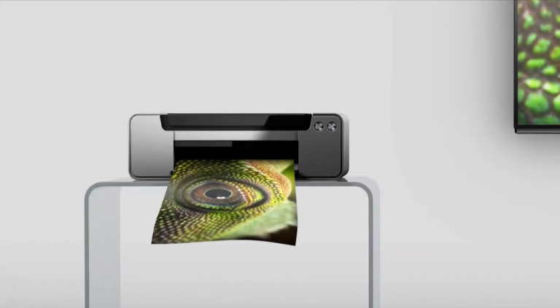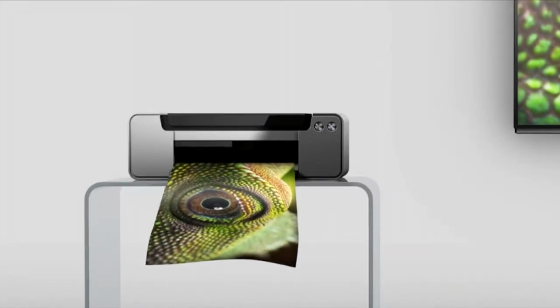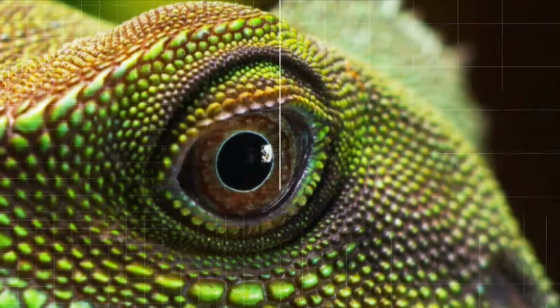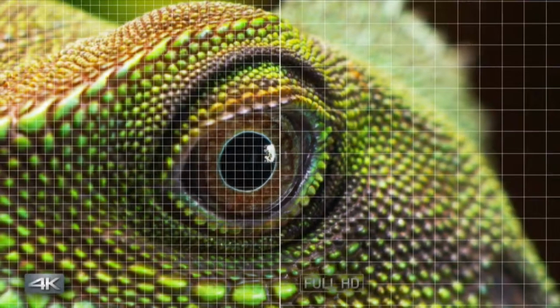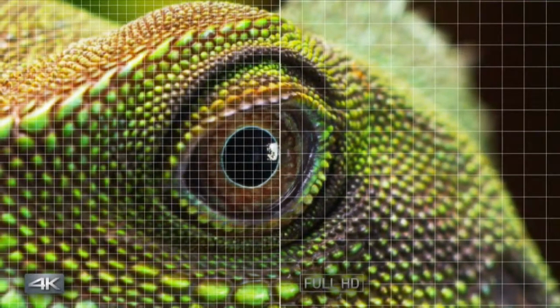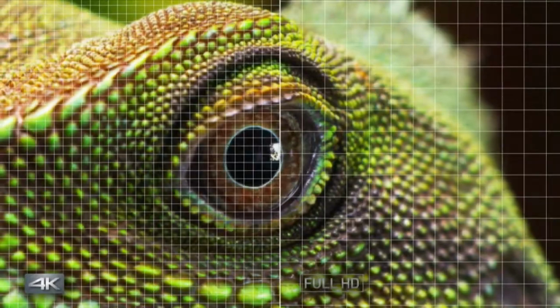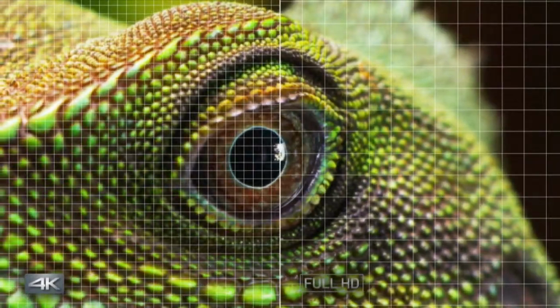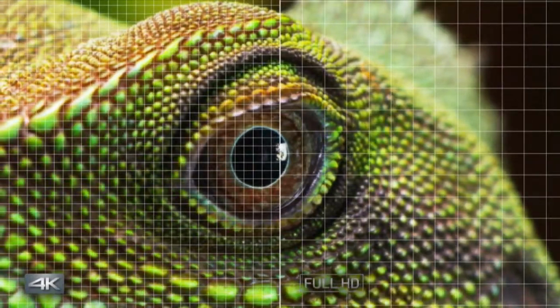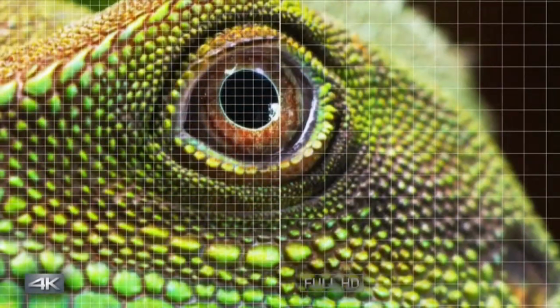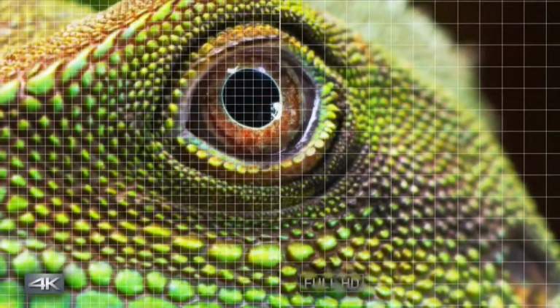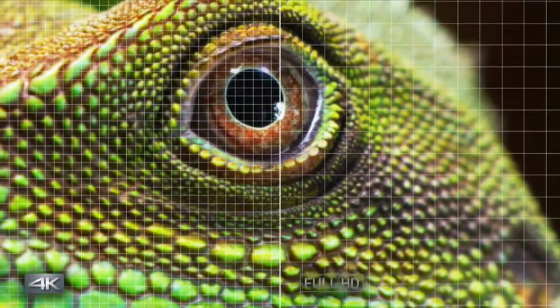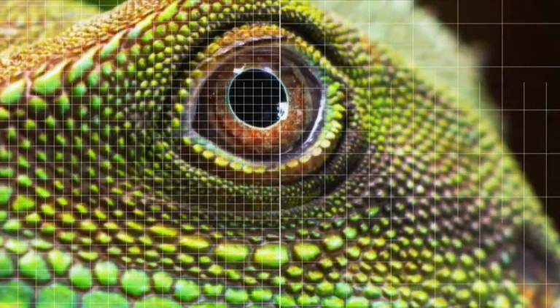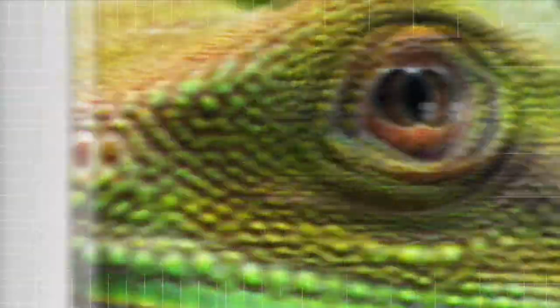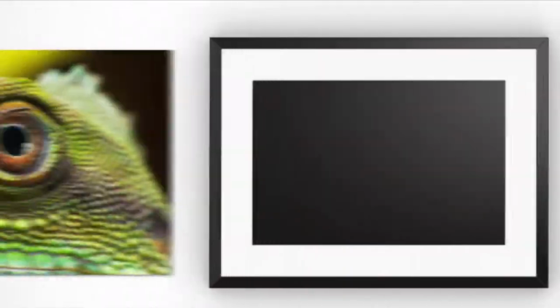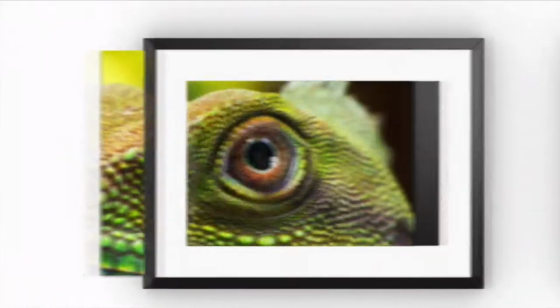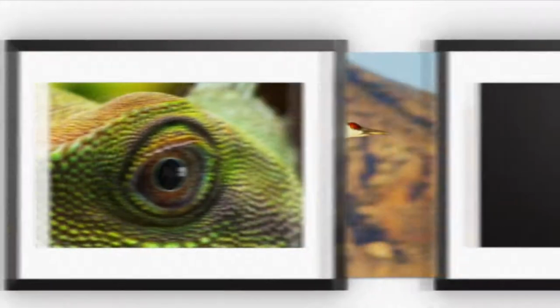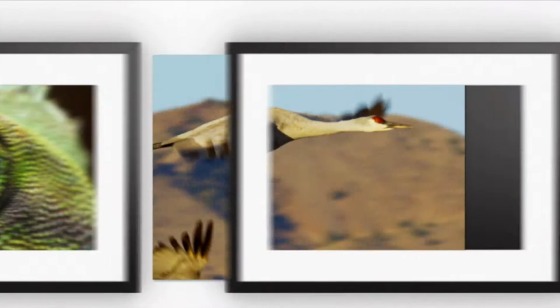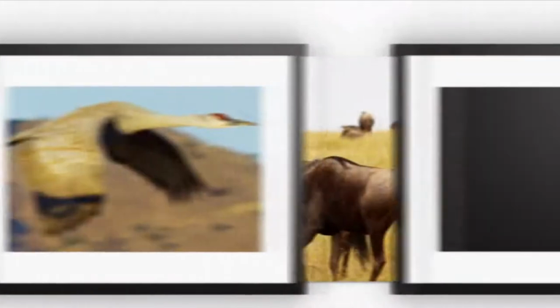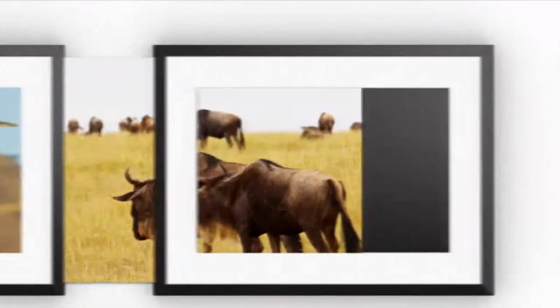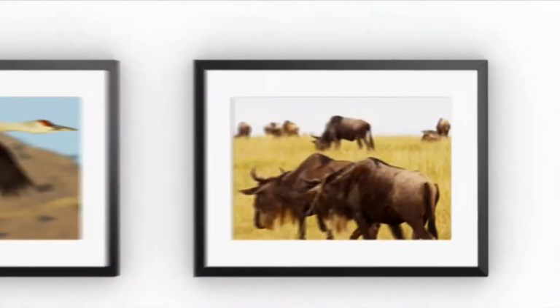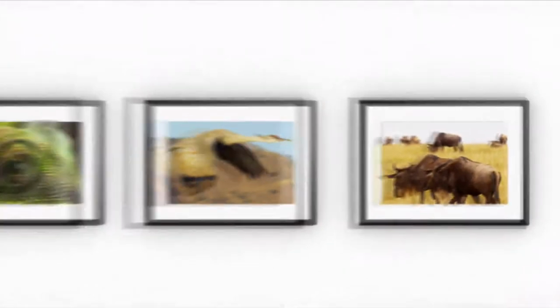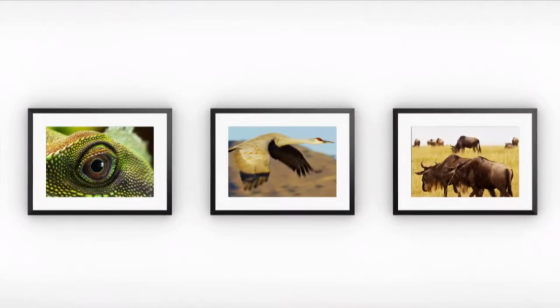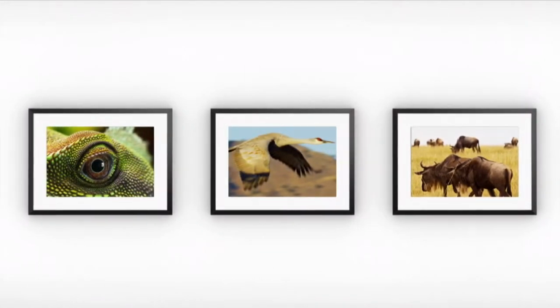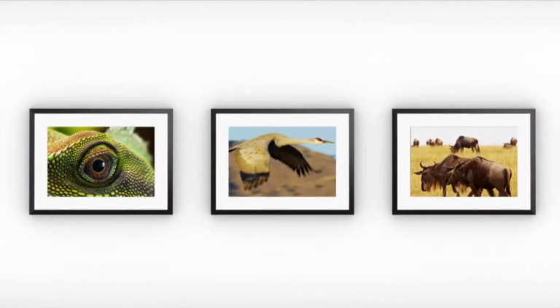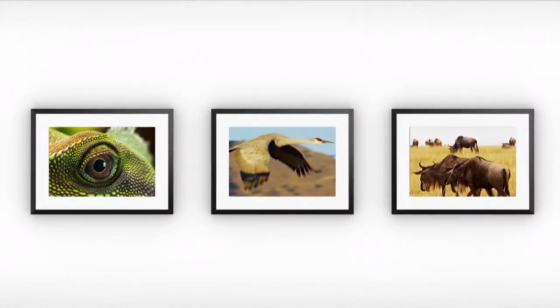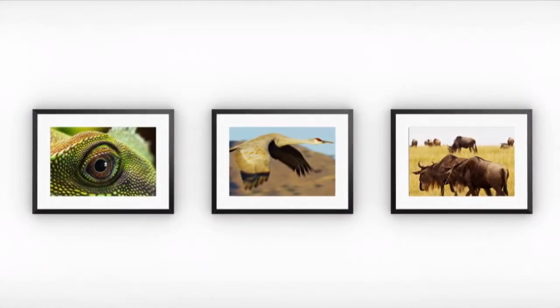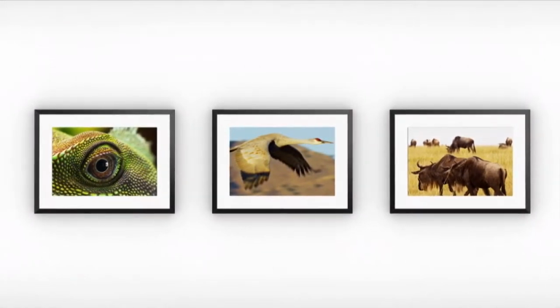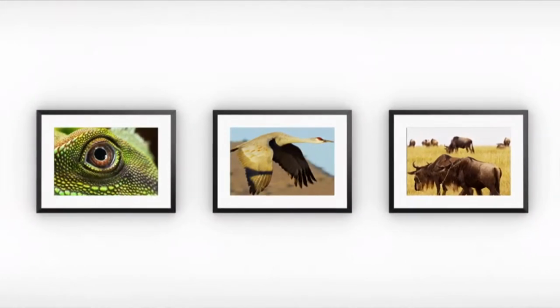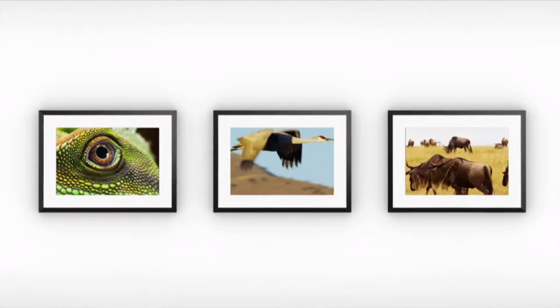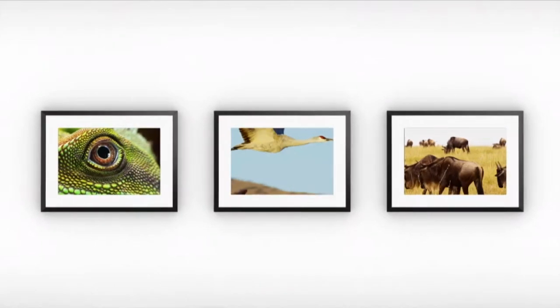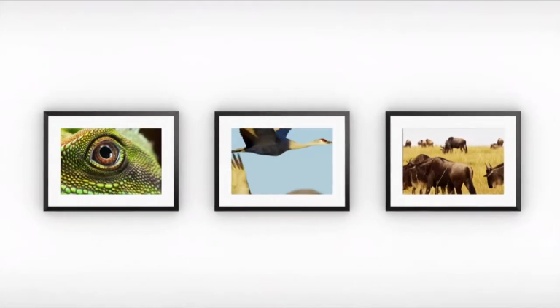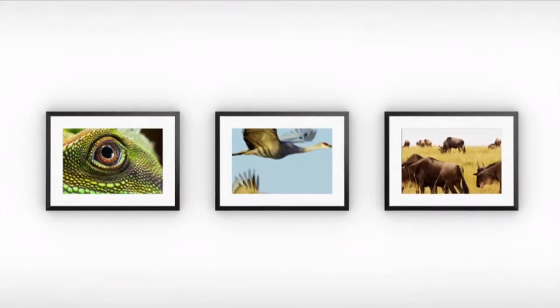HD images often lack definition when extracted, but because 4K has four times the resolution, images are sharper and support a print size of A3. Taking high-res images from 4K video means you can easily find those magical moments that are so hard to capture with traditional photography.